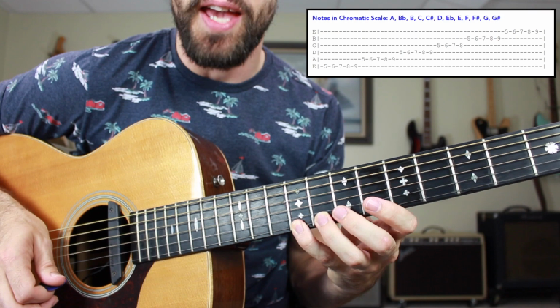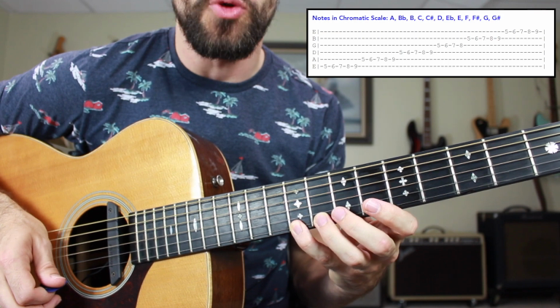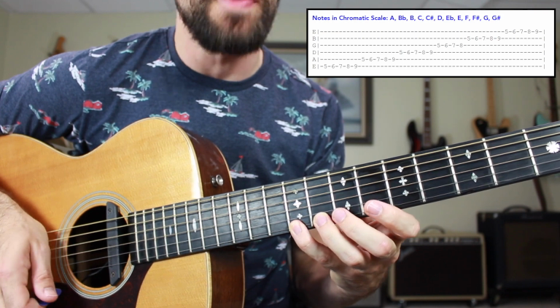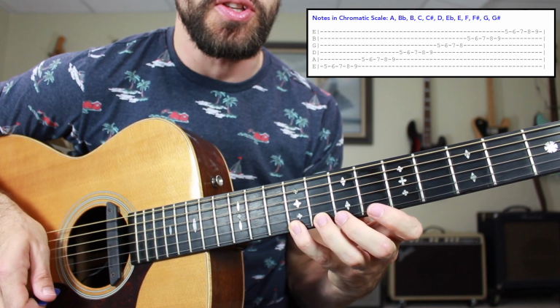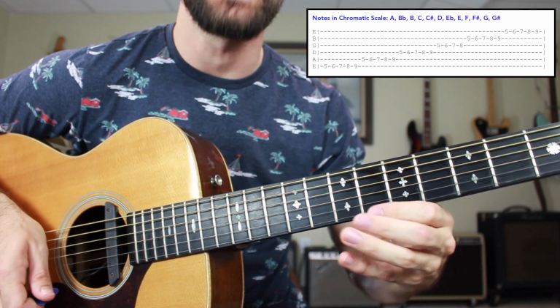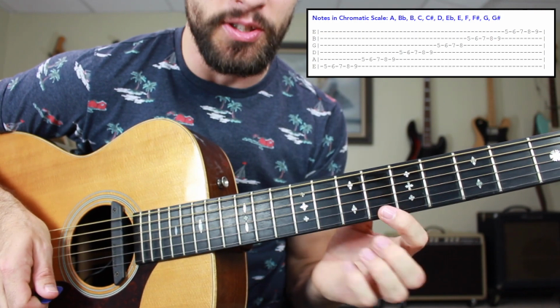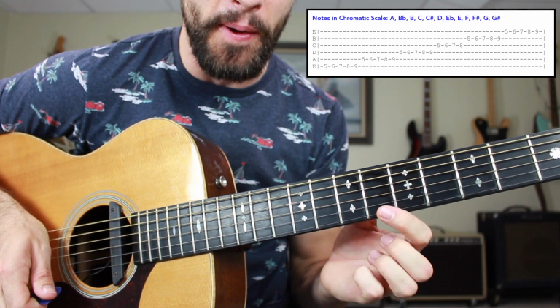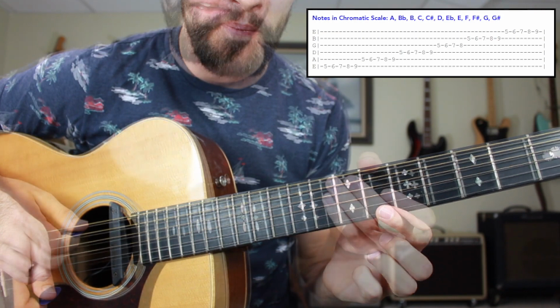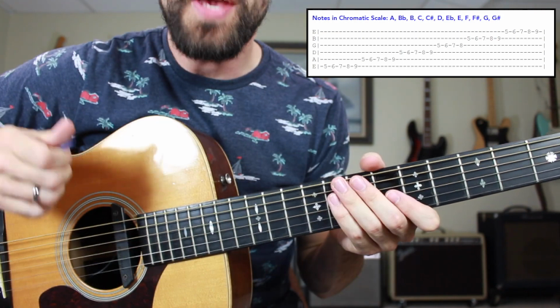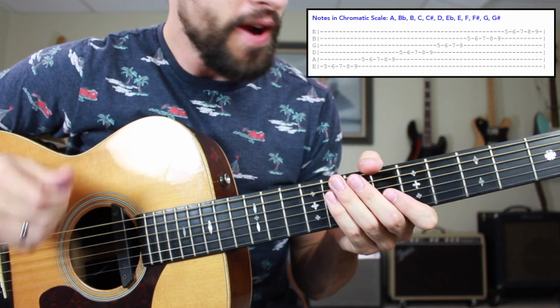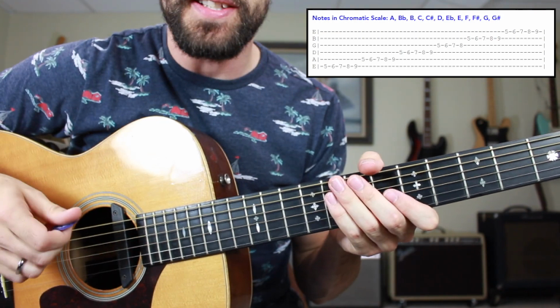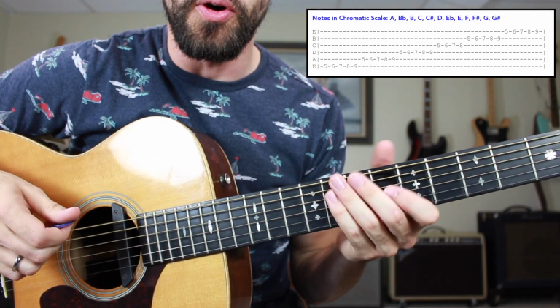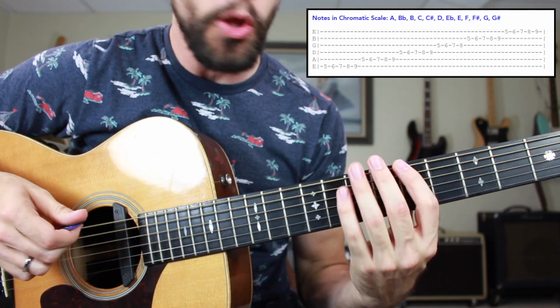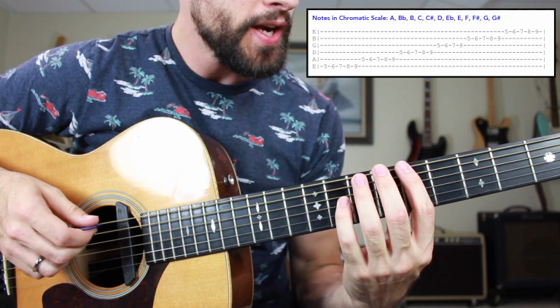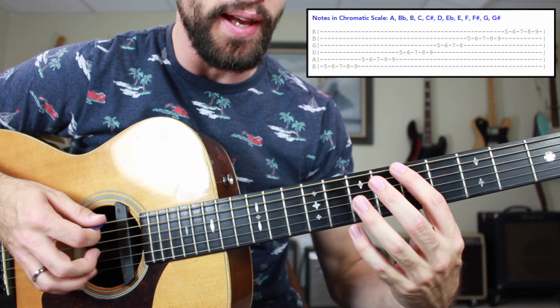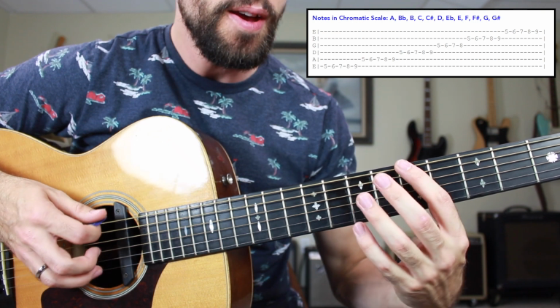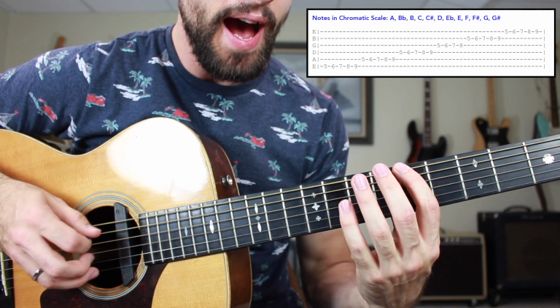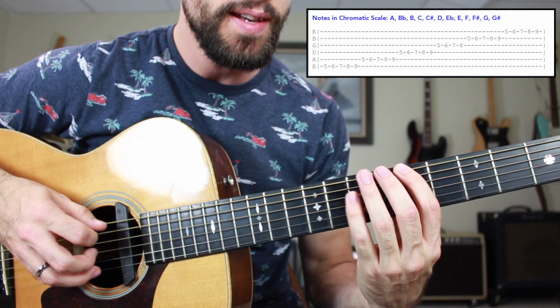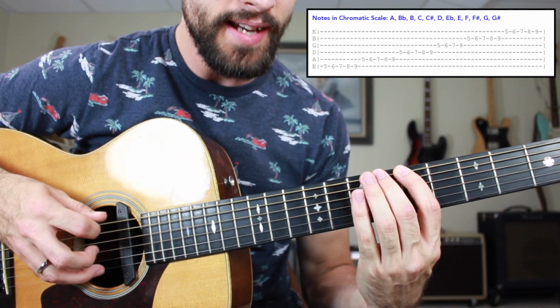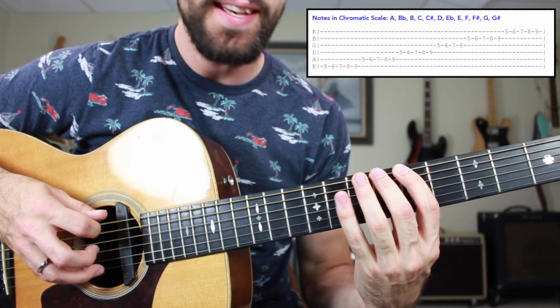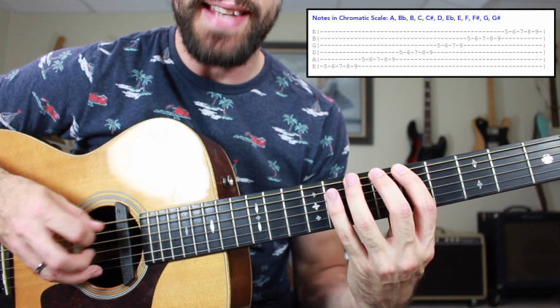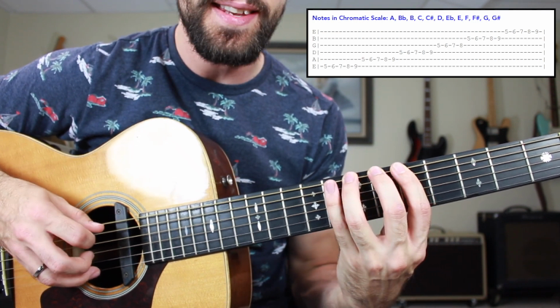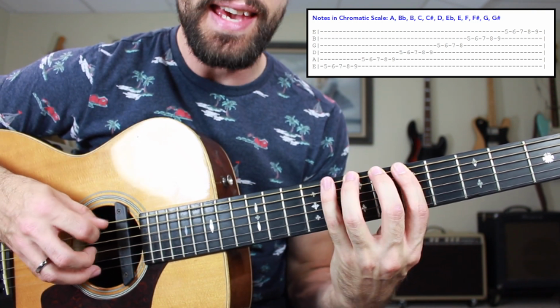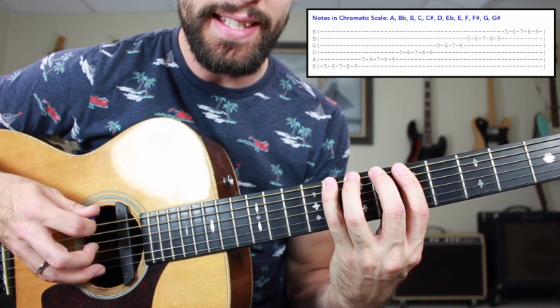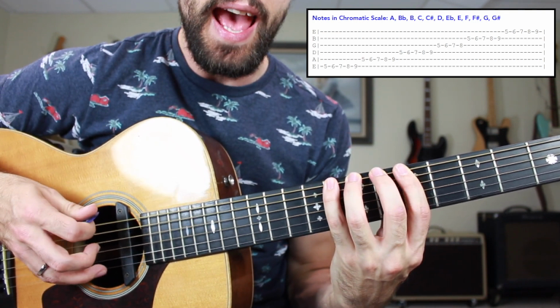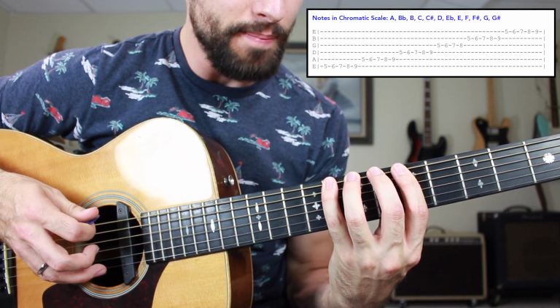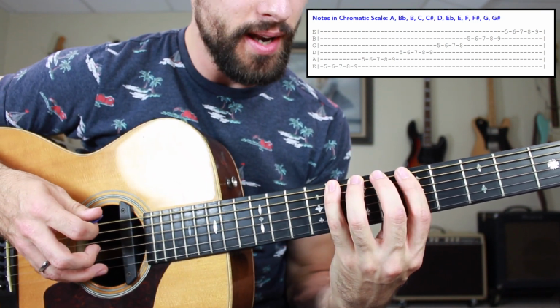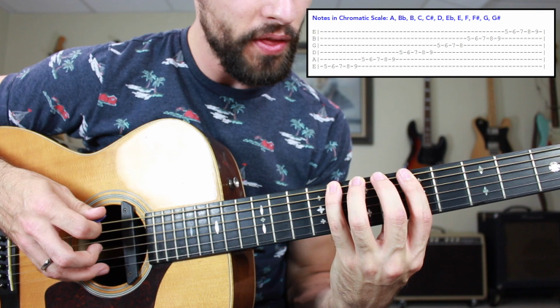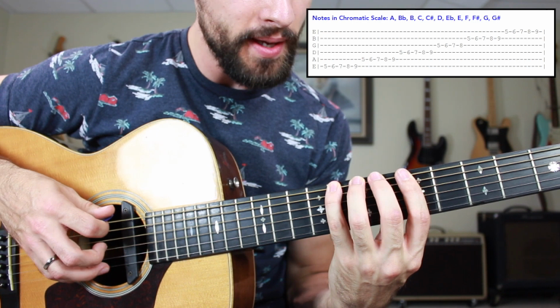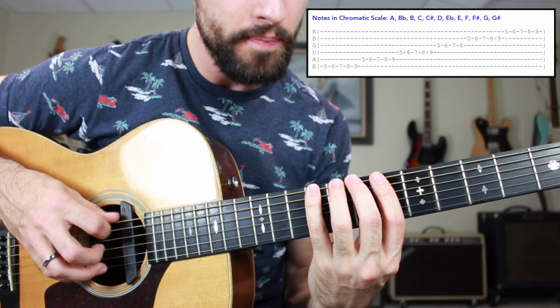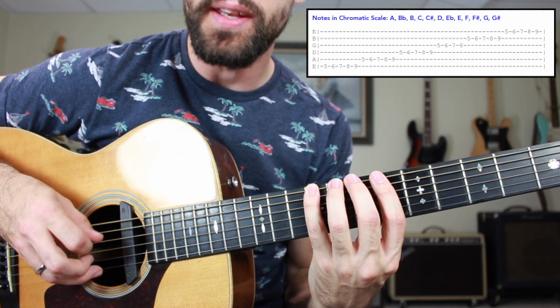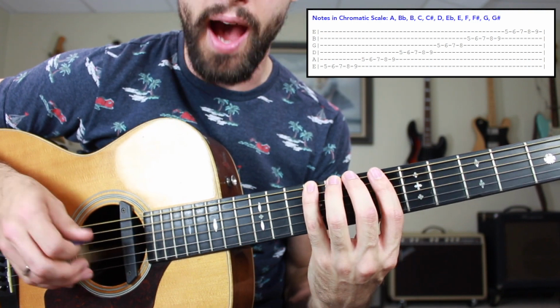Then of course we practice descending as well. On the low E string, we played frets five, six, seven, eight, and then pivoted up with our pinky to nine.